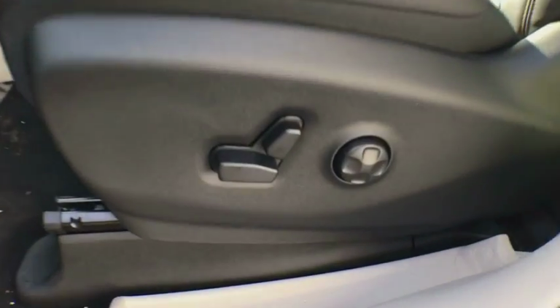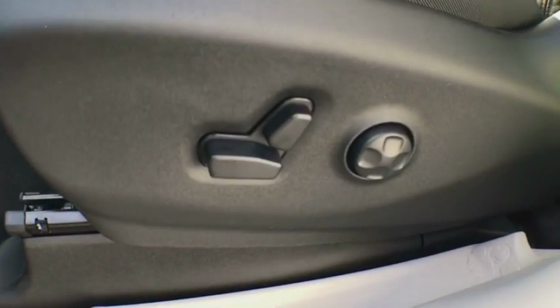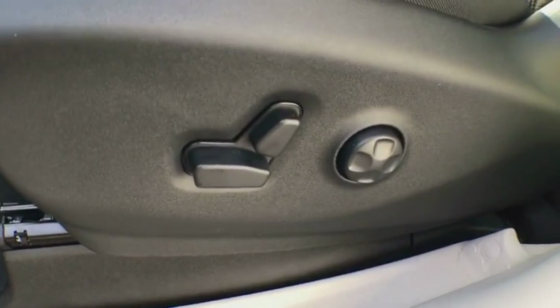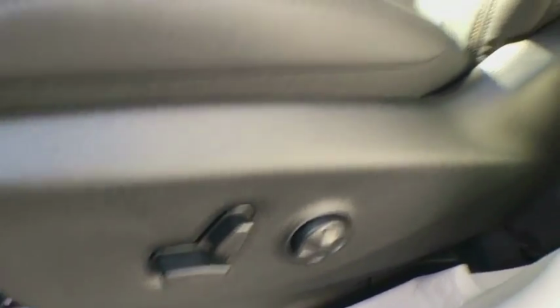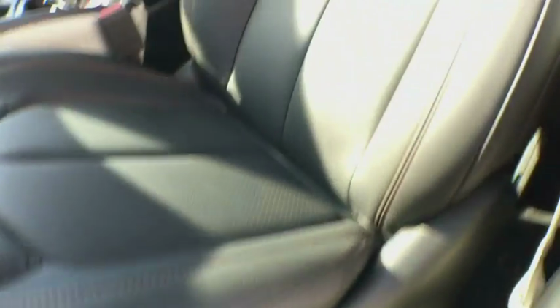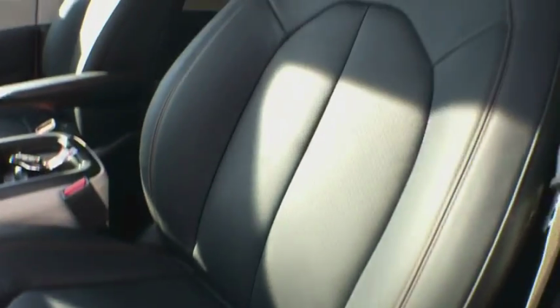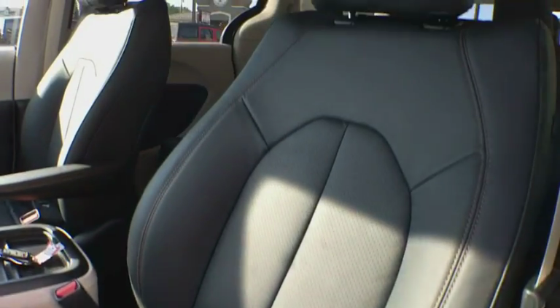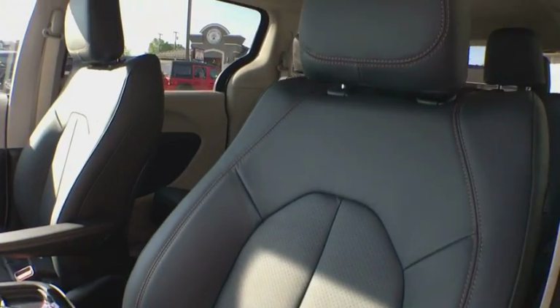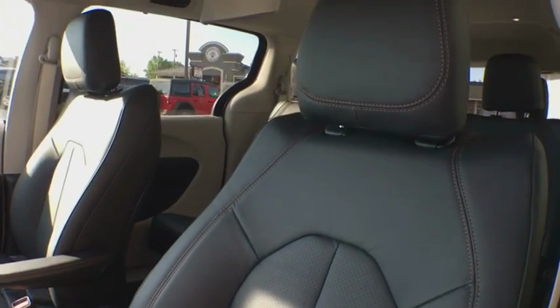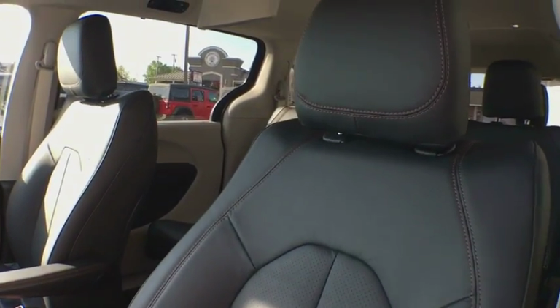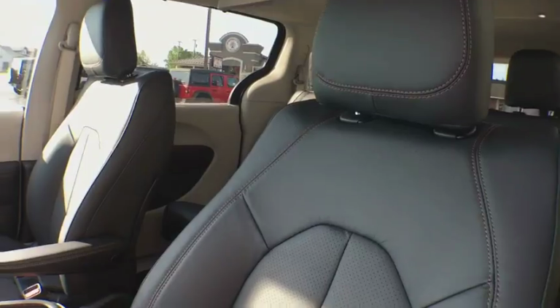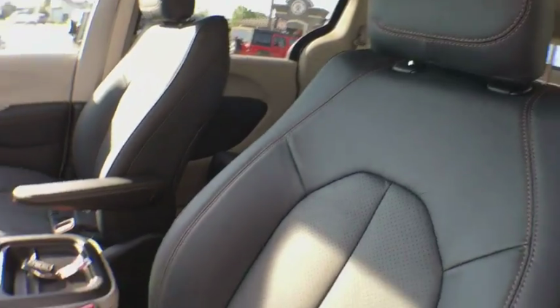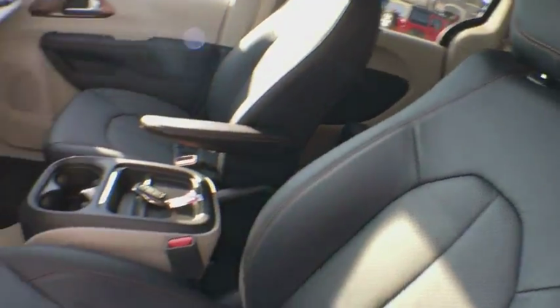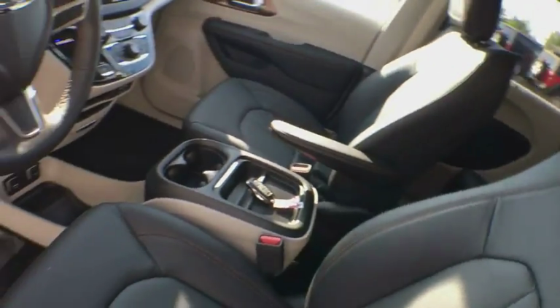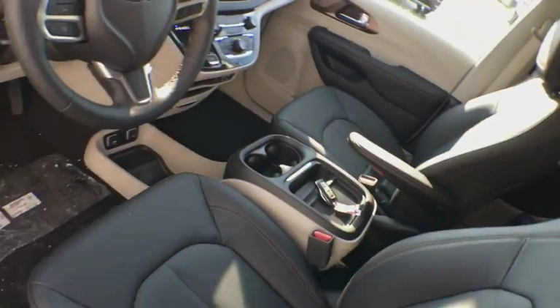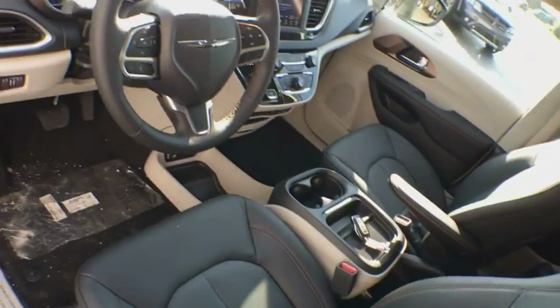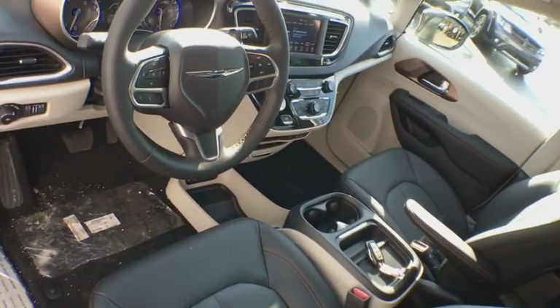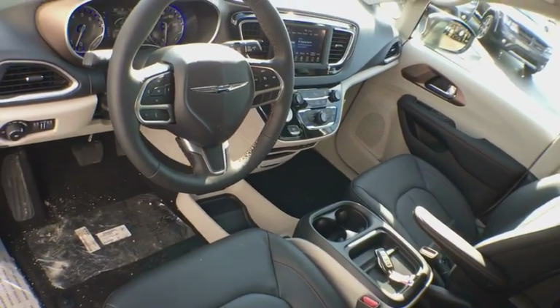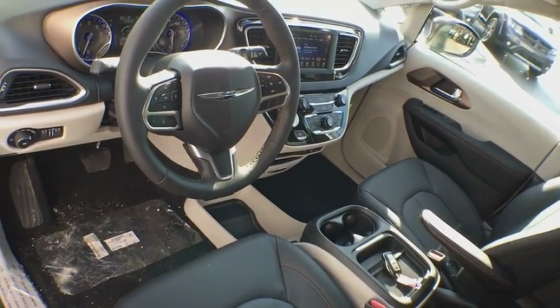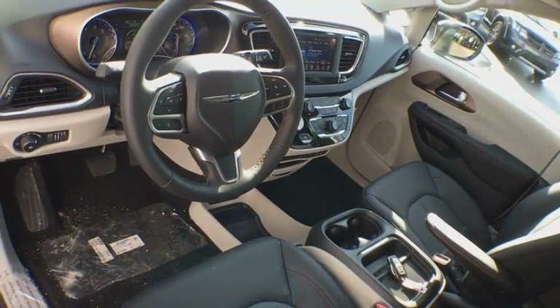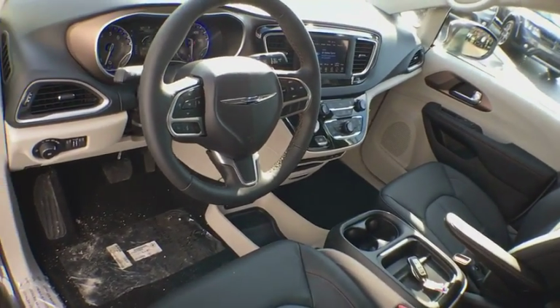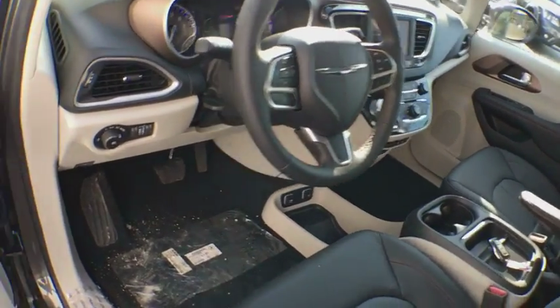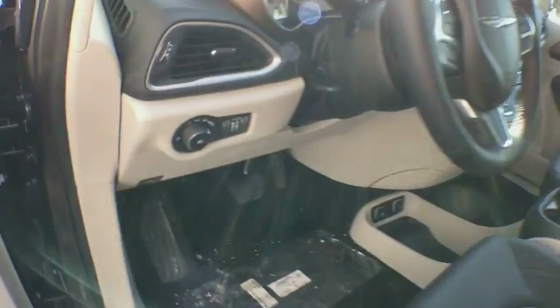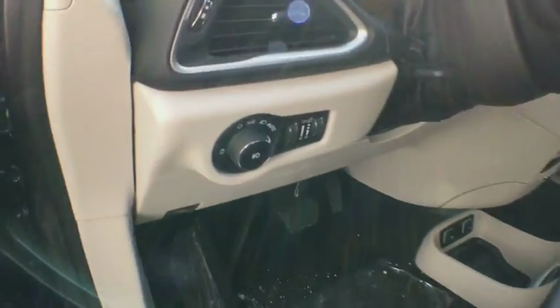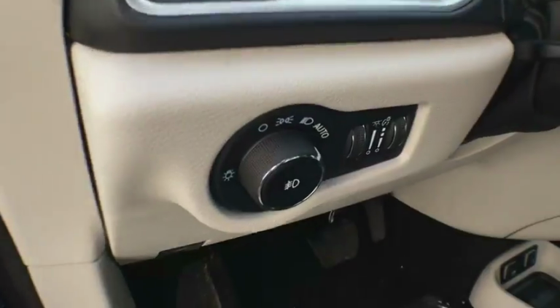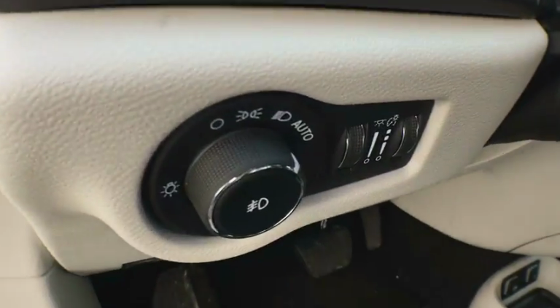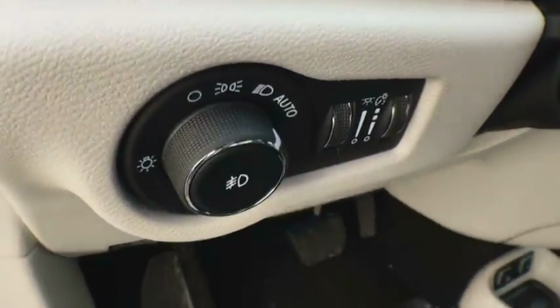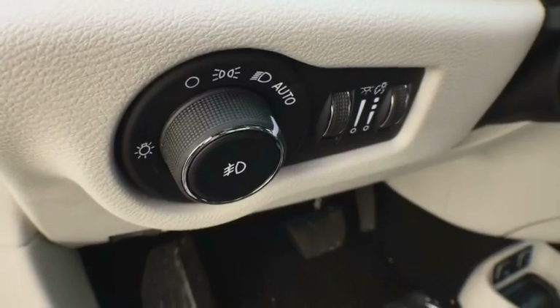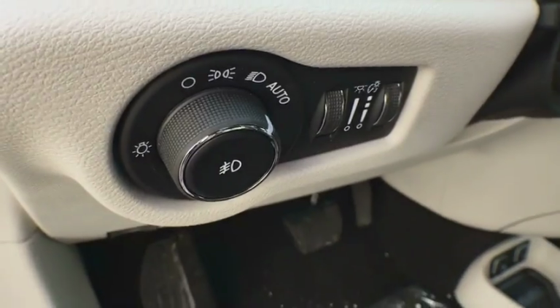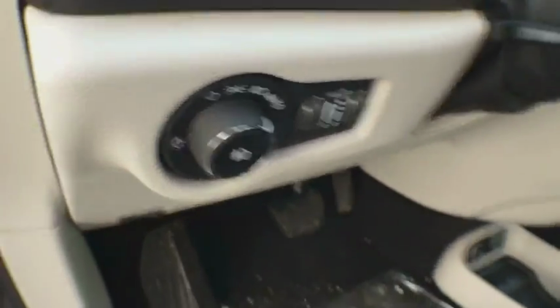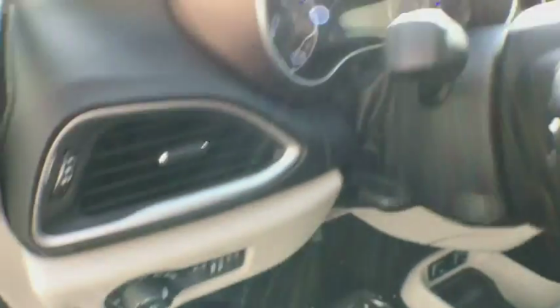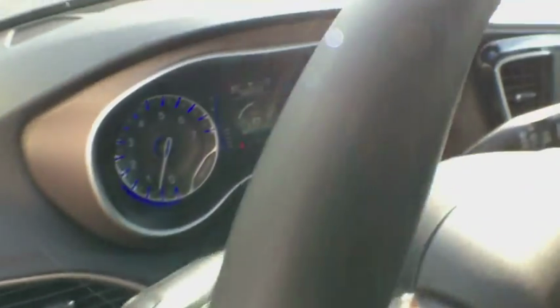Power steering, adjustable steering wheel, cruise control, auto dimming rearview mirror, keyless start, floor mats, aluminum wheels, four-wheel disc brakes, climate control.